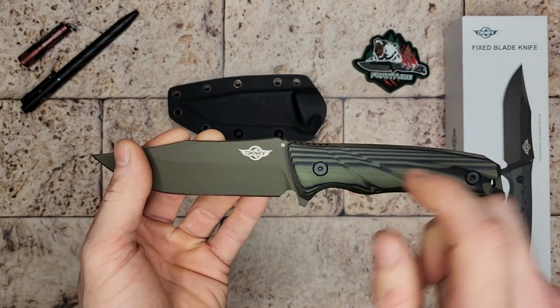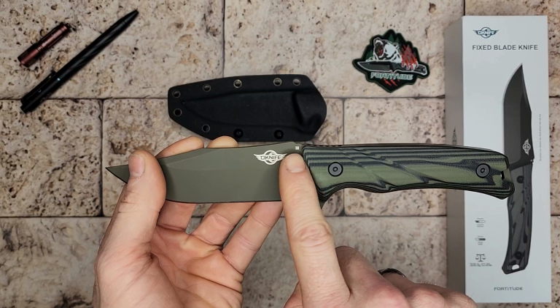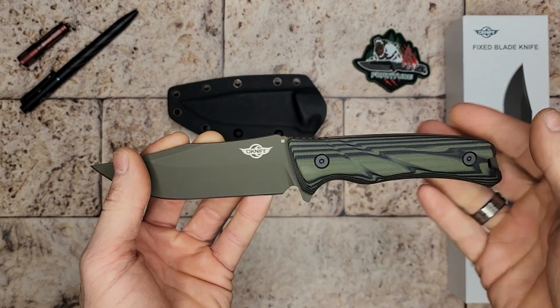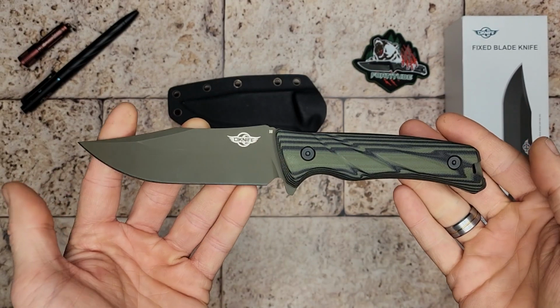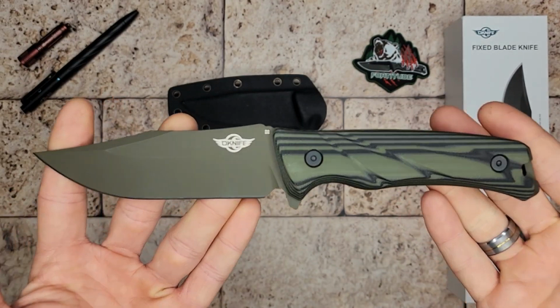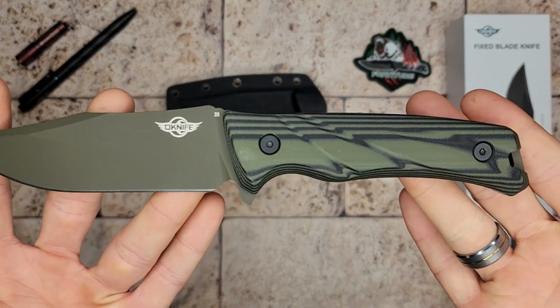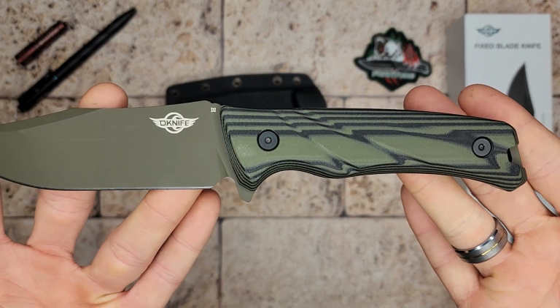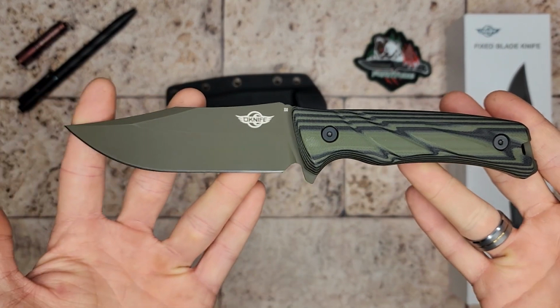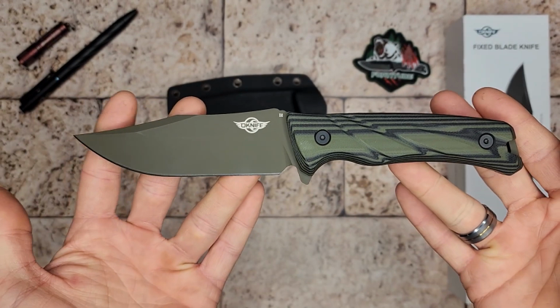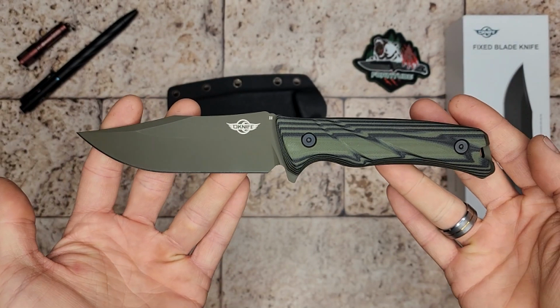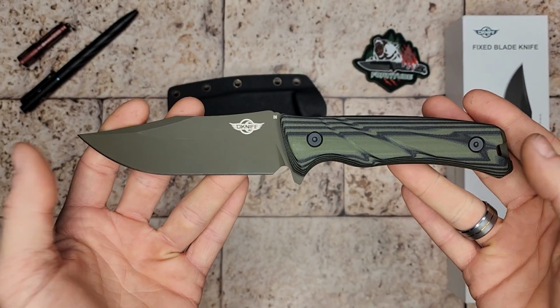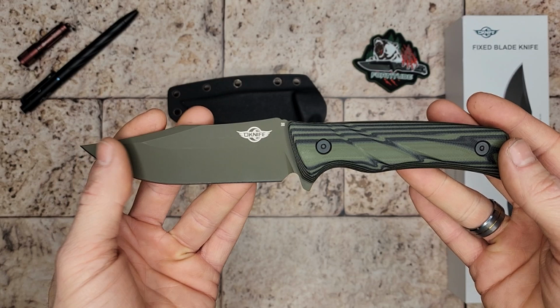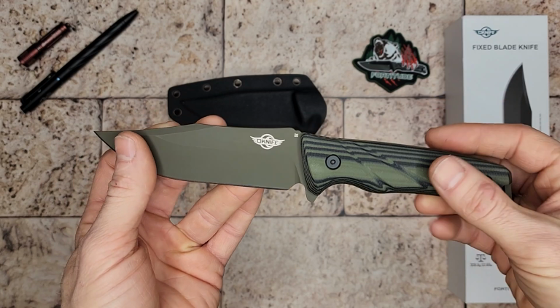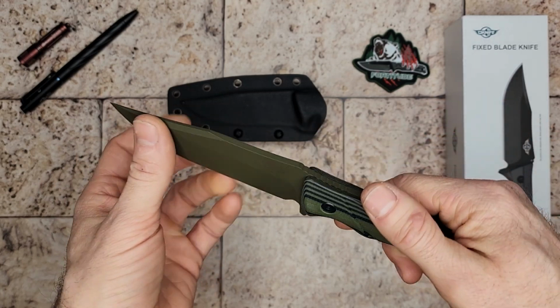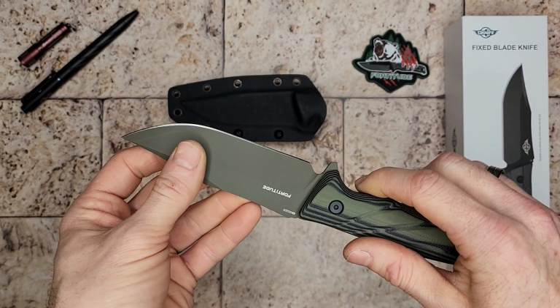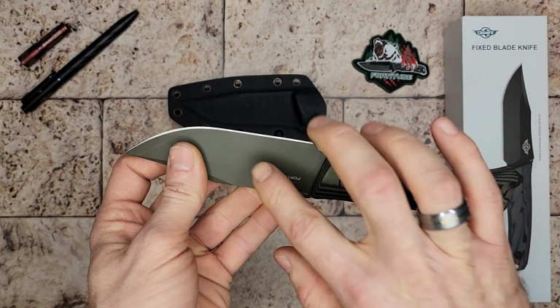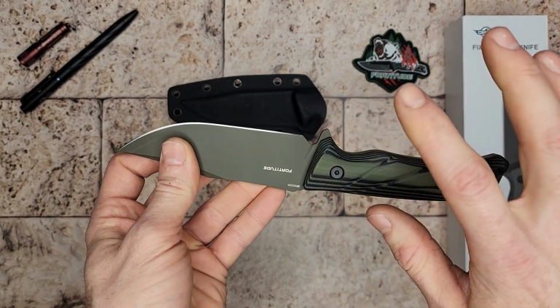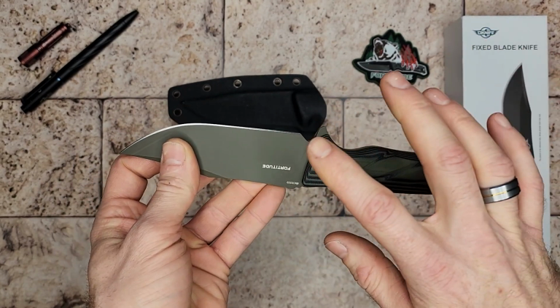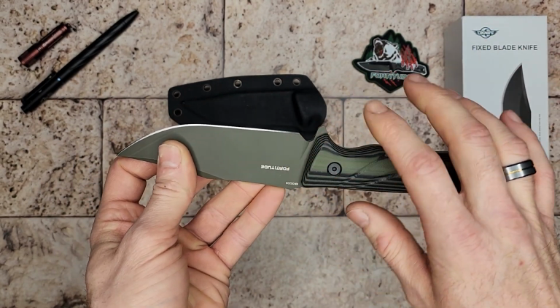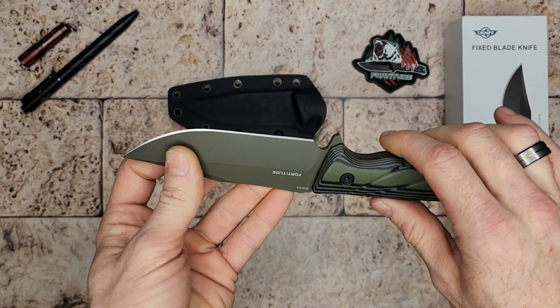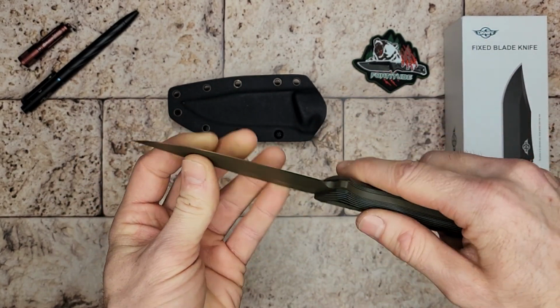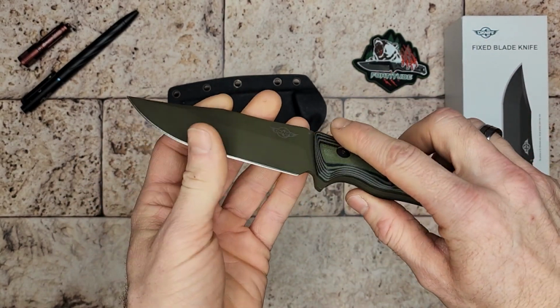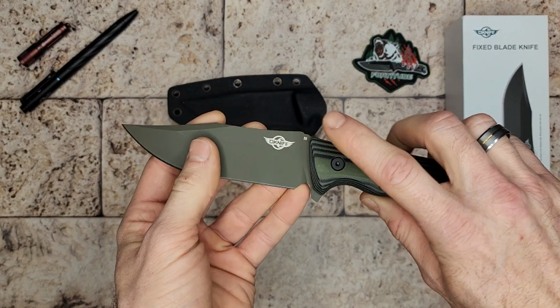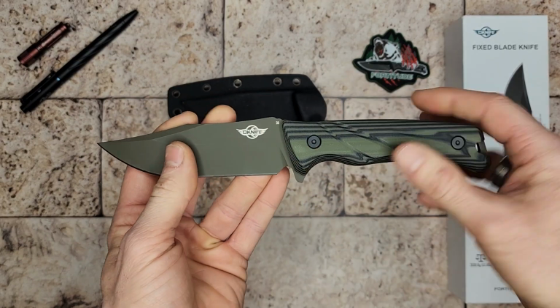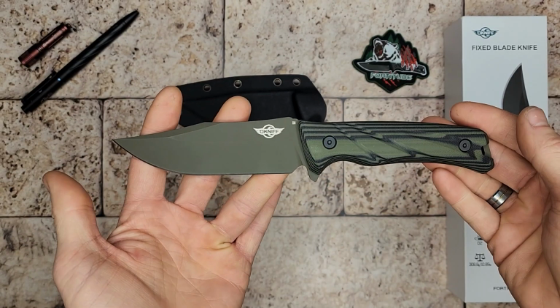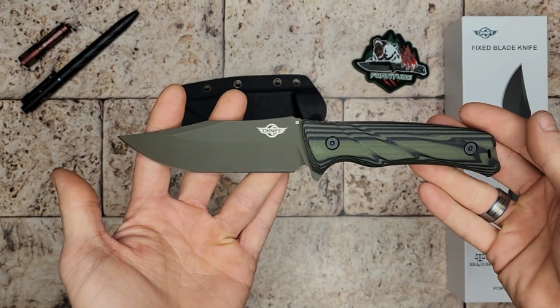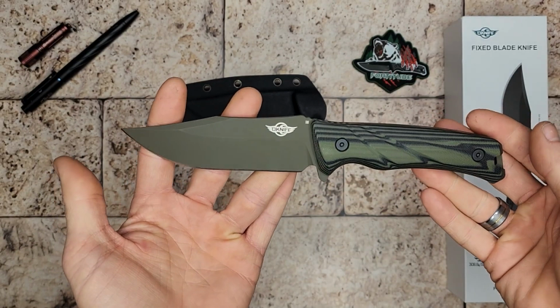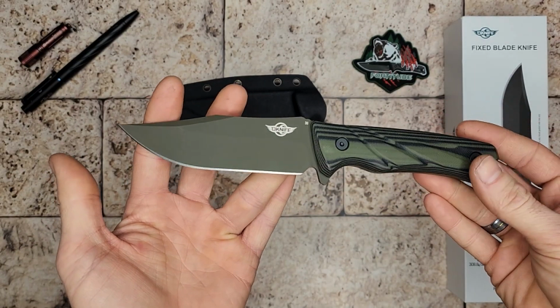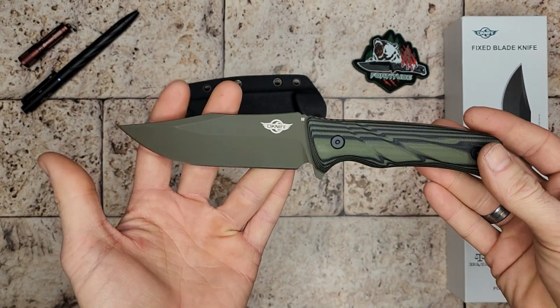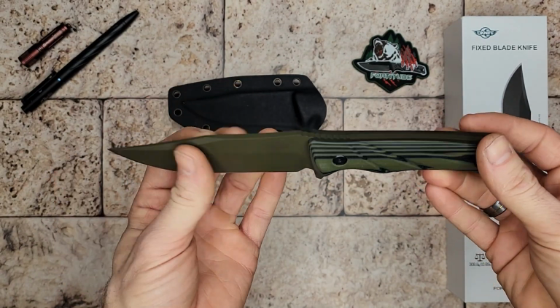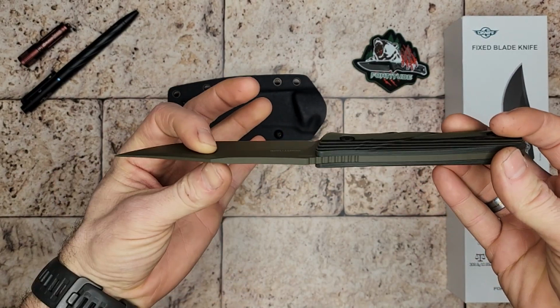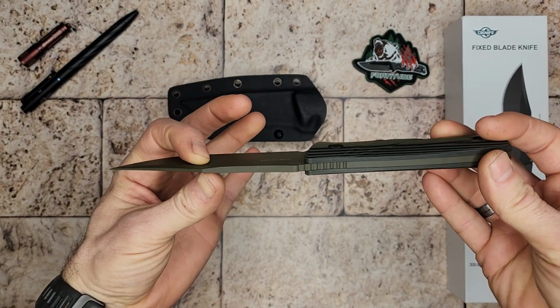The steel is also D2, which is the kind of steel often used for tools like axes and things like that. That should make this knife very durable as a chopper and for a lot of bushcrafting uses.